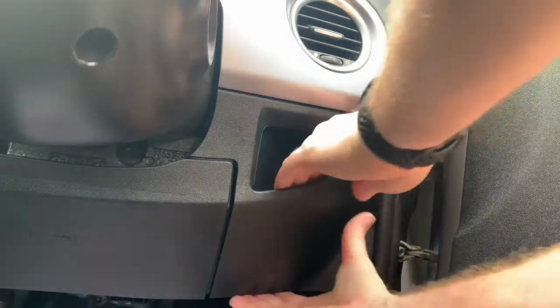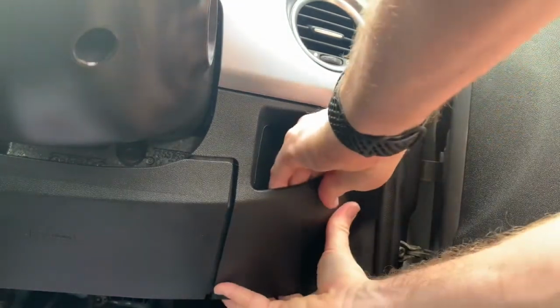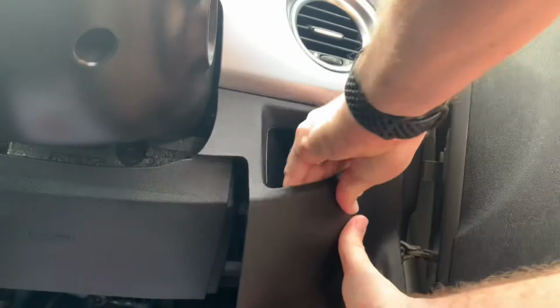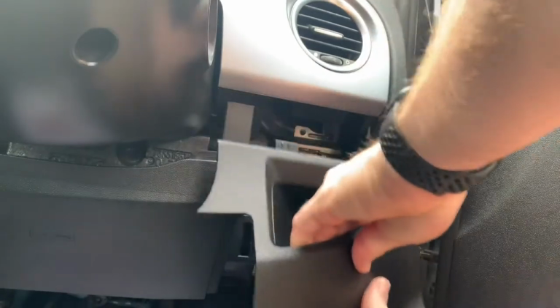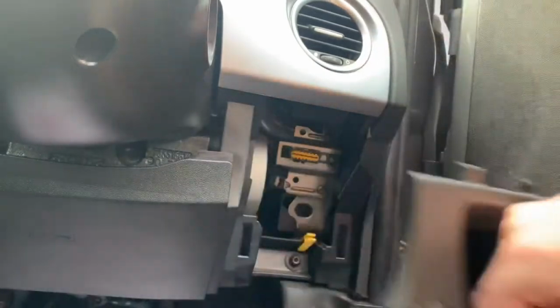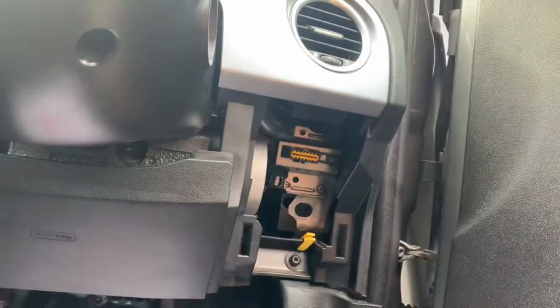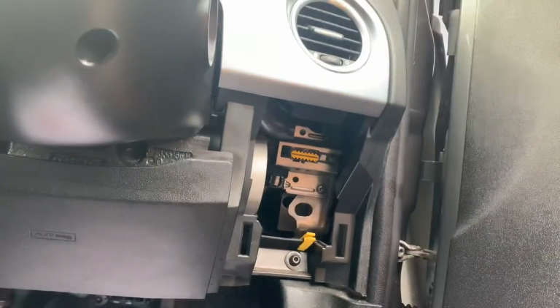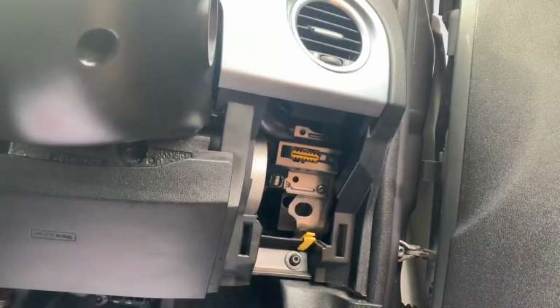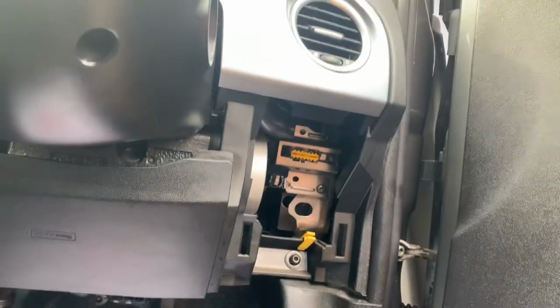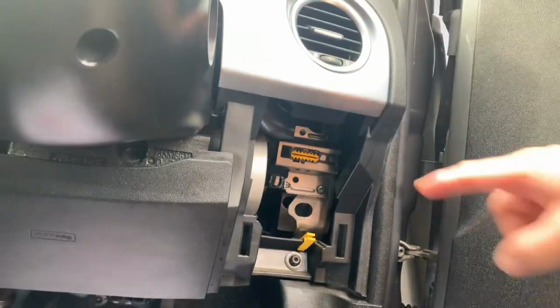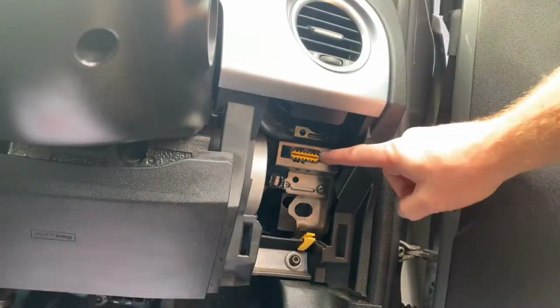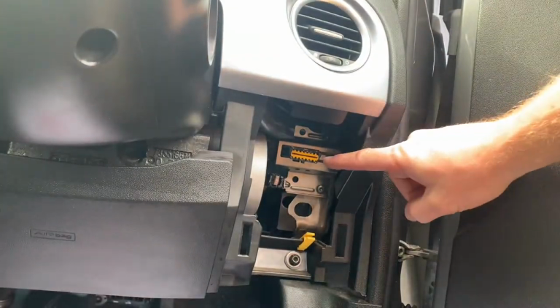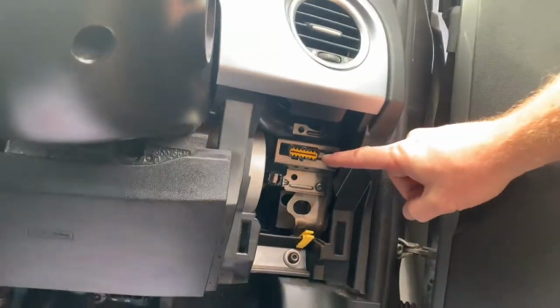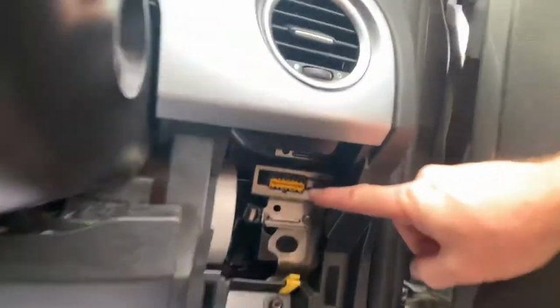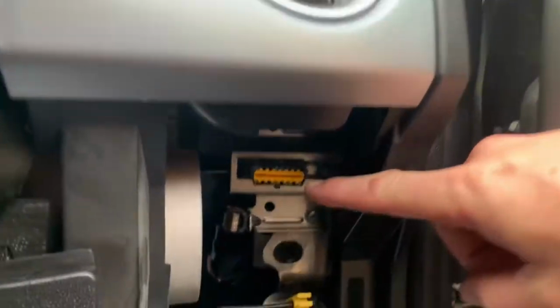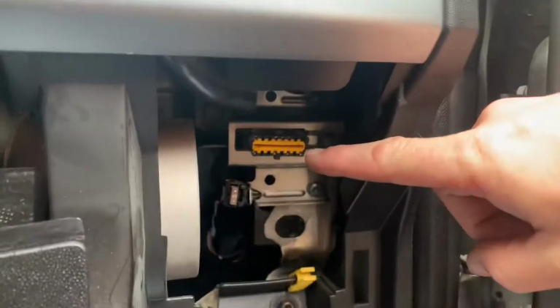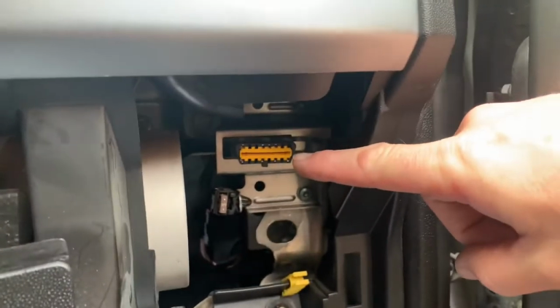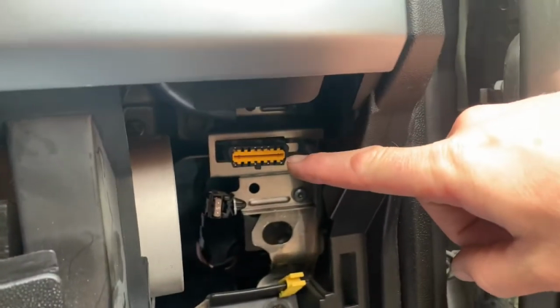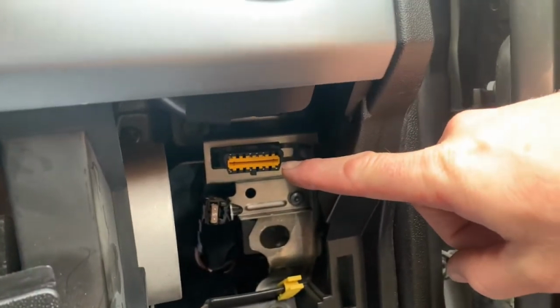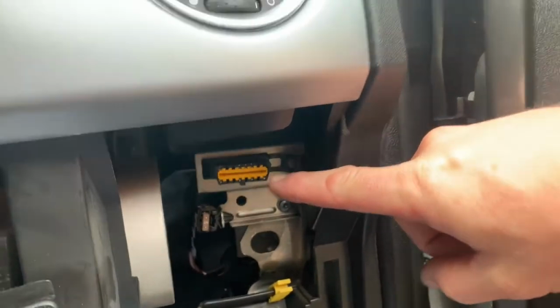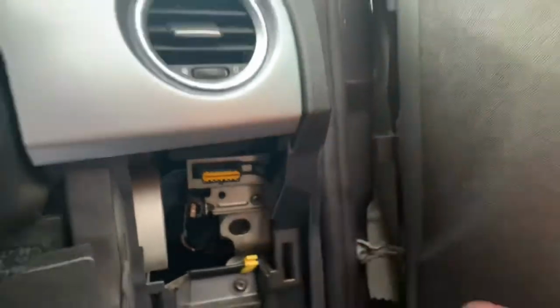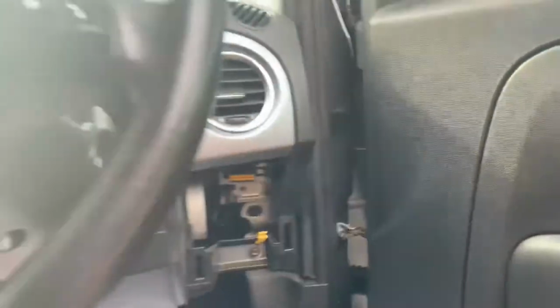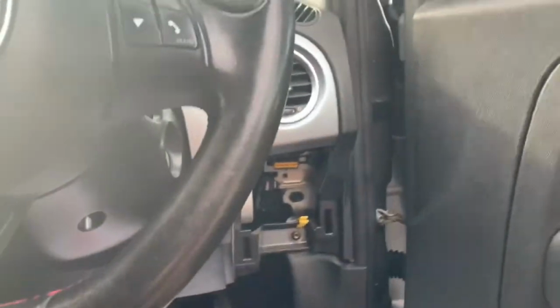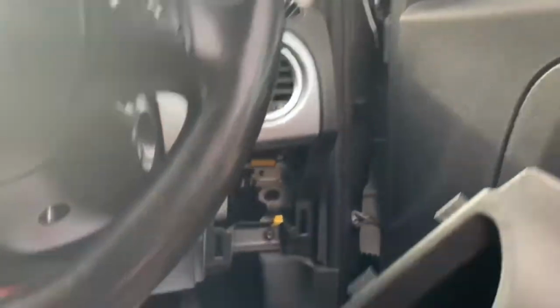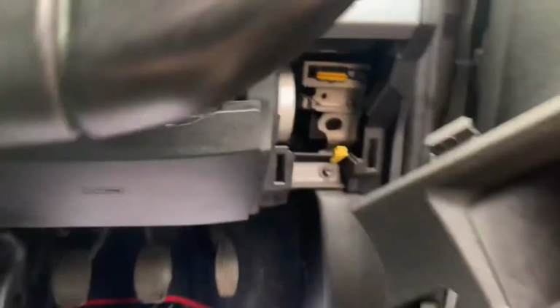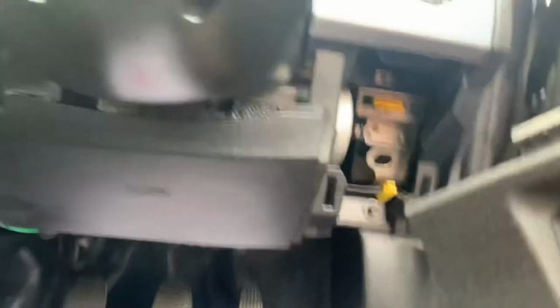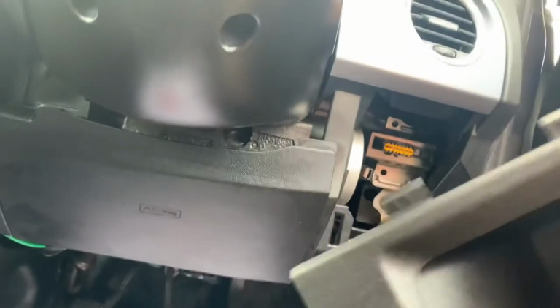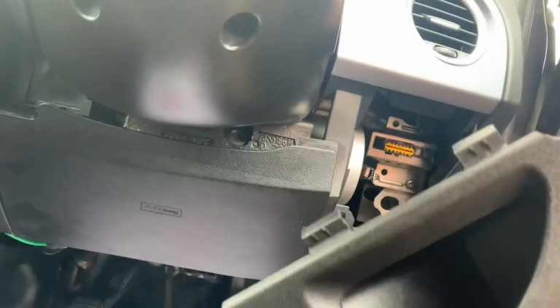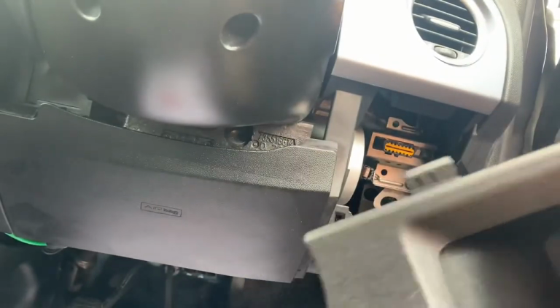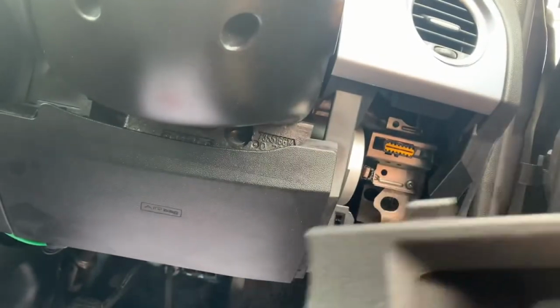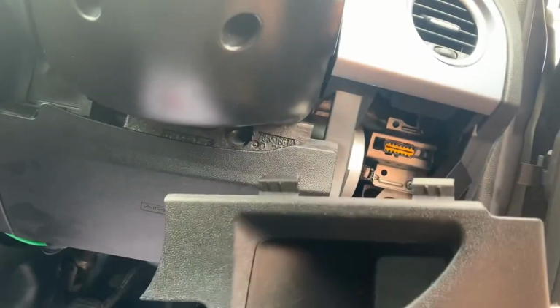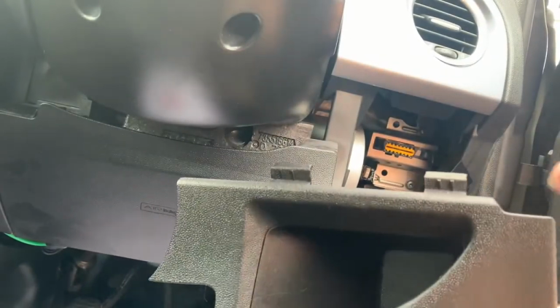It comes out and down, and as you can see there is your OBD port on the Fiat 500.